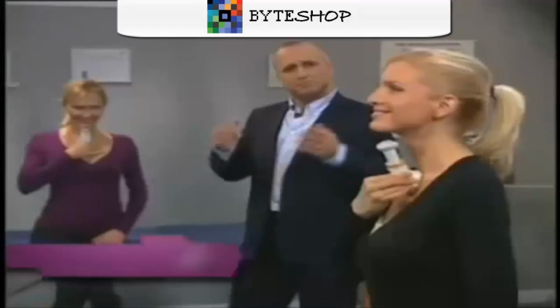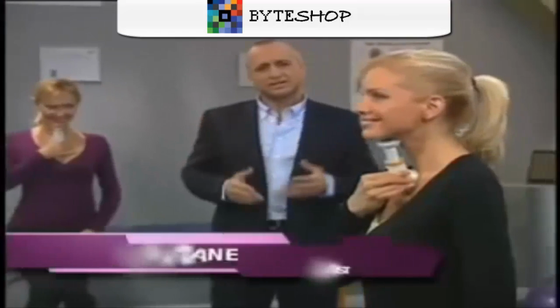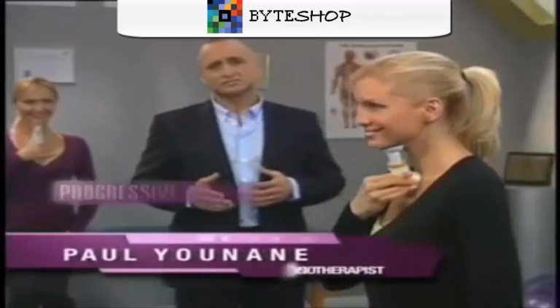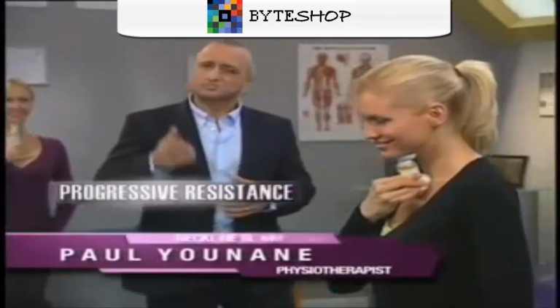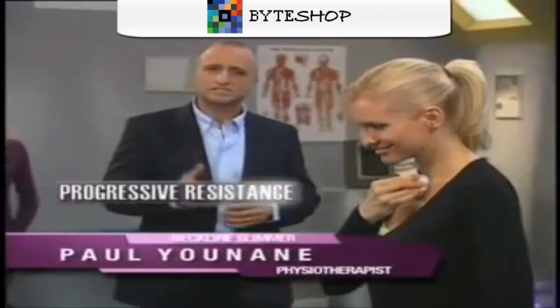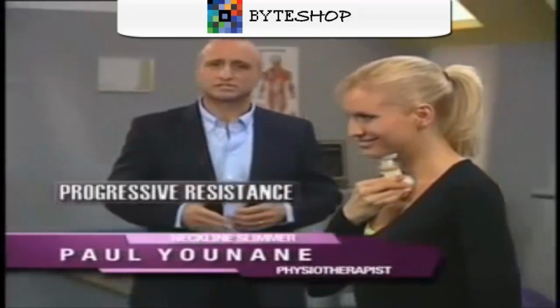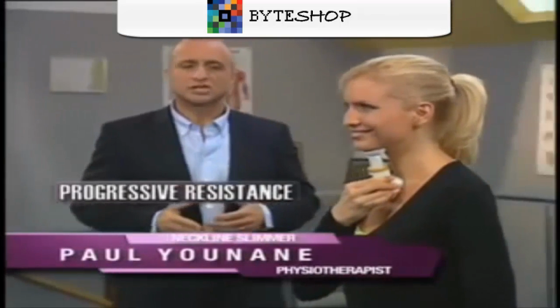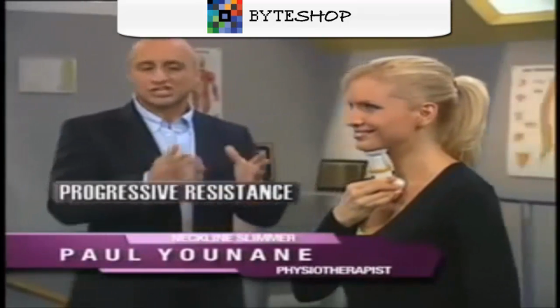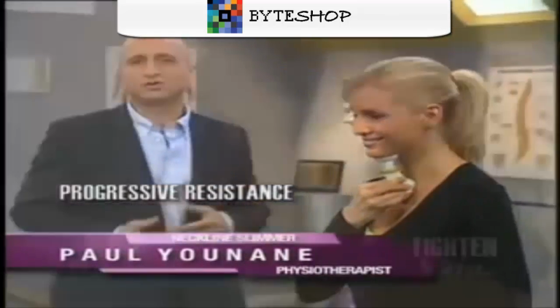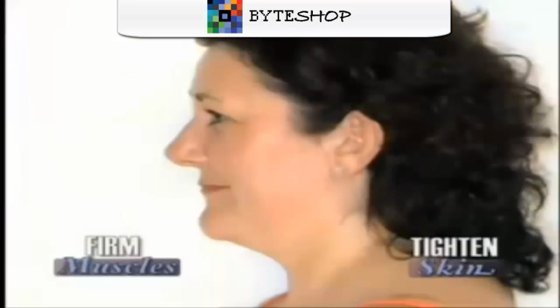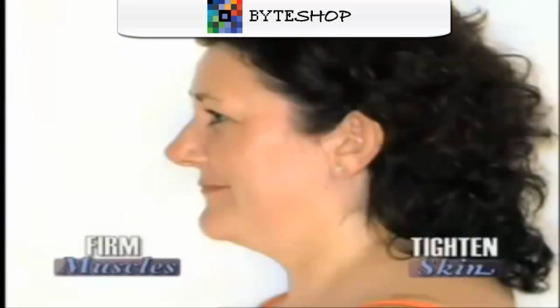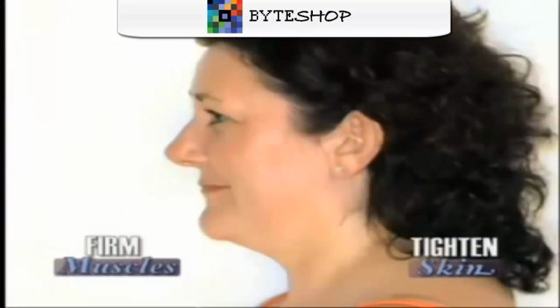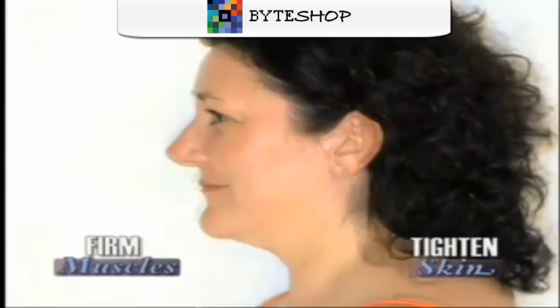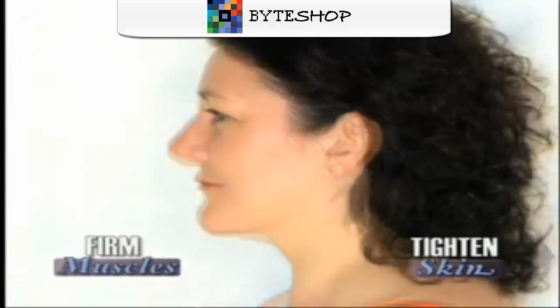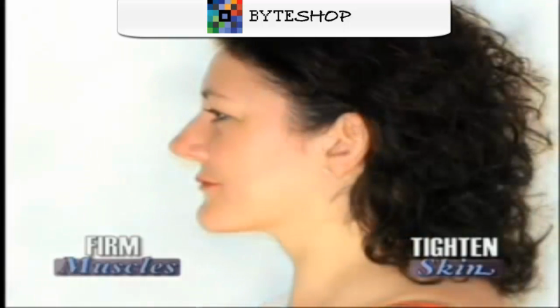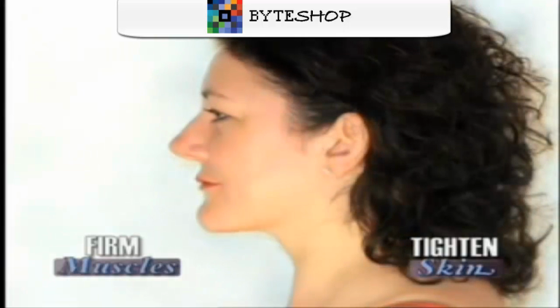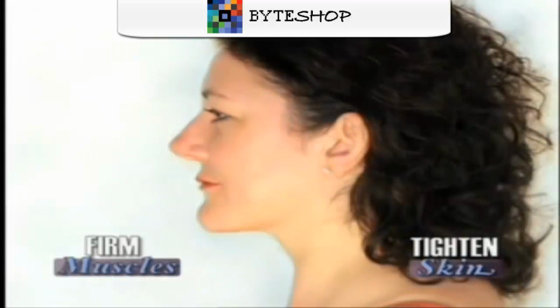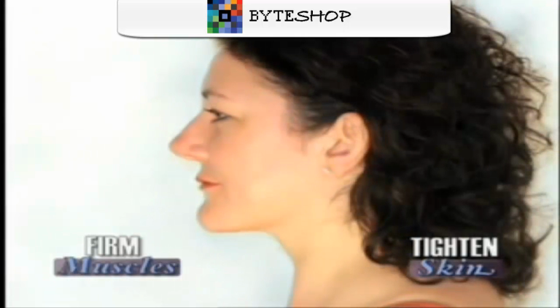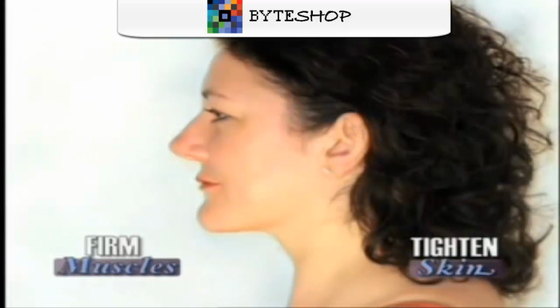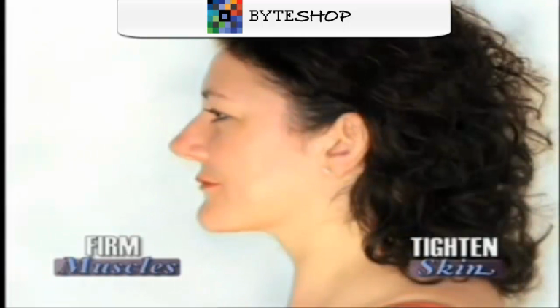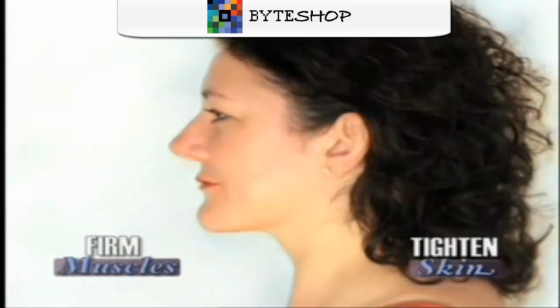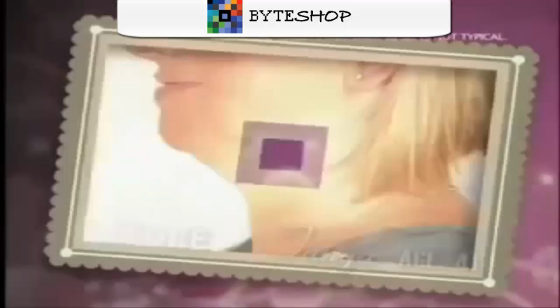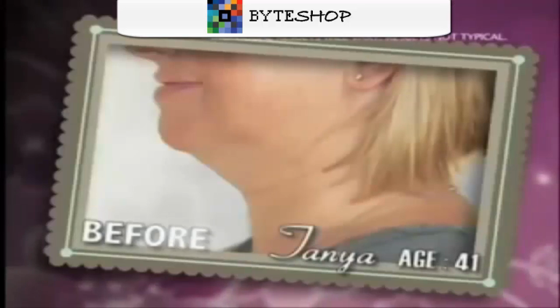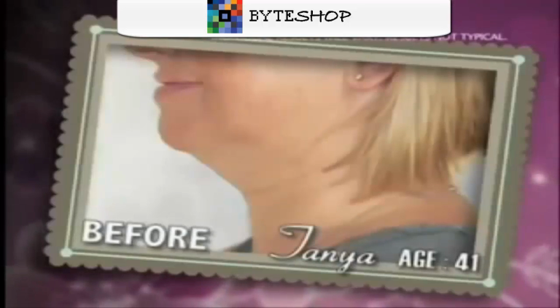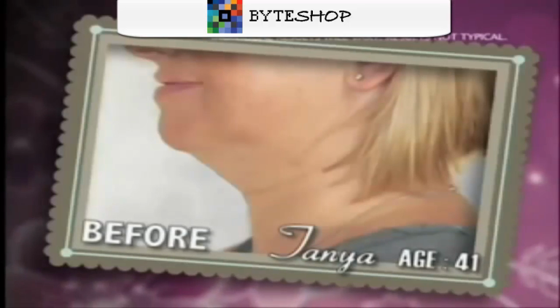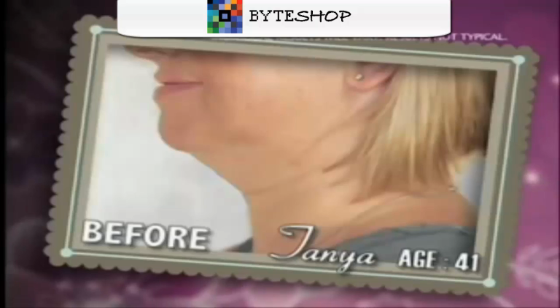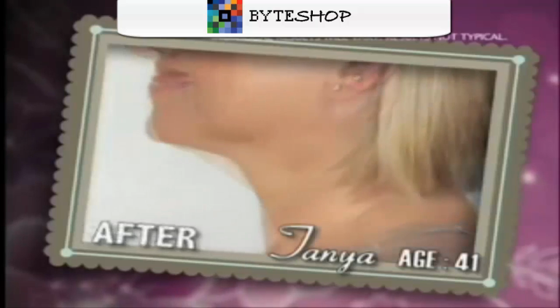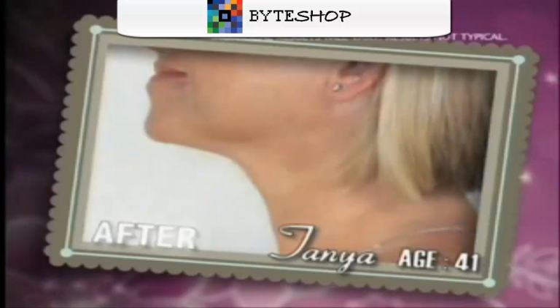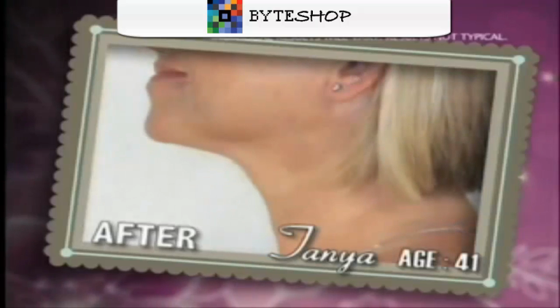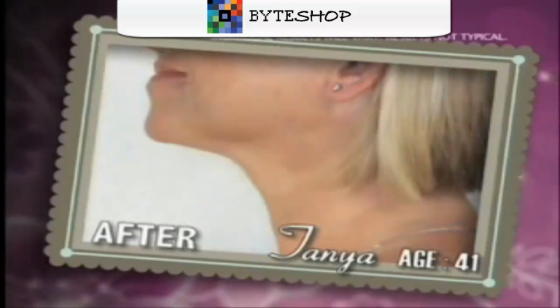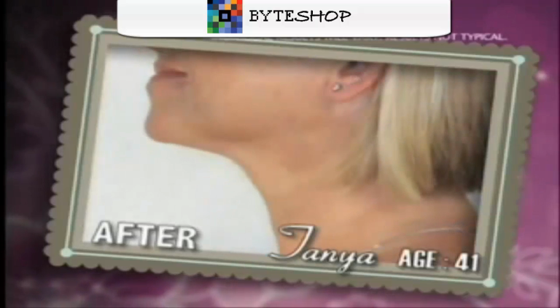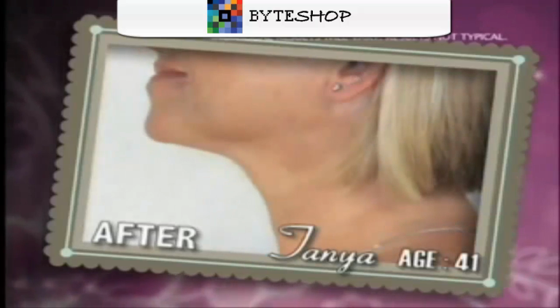The Neckline Slimmer uses progressive resistance to gently firm the underlying muscles of the neck, tightening the skin at the same time for a dramatic lift. It does for your neckline what exercise does for your body, helping you look younger.